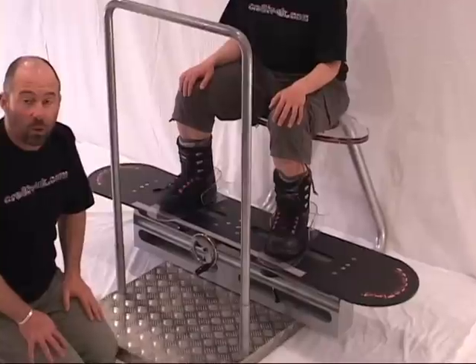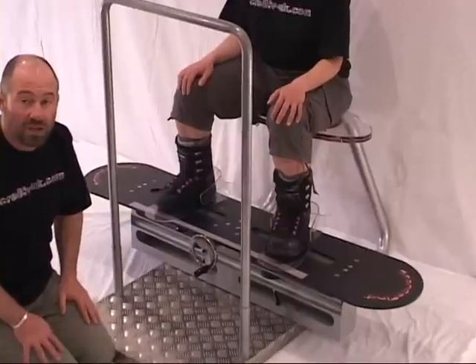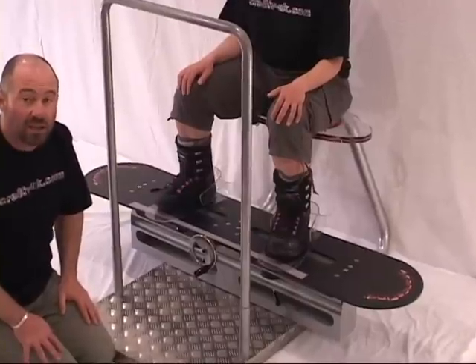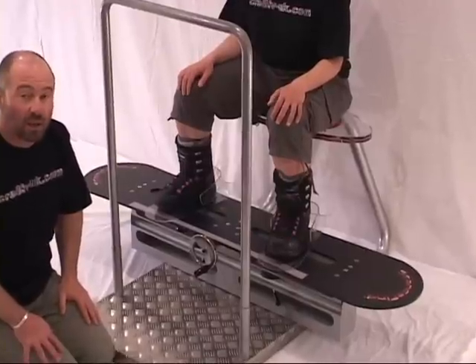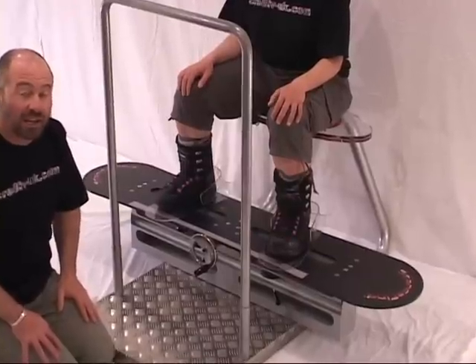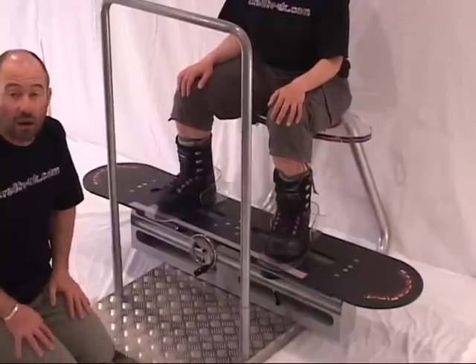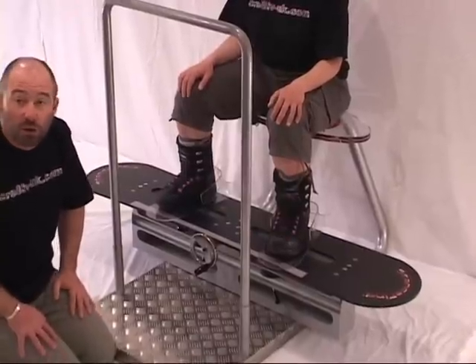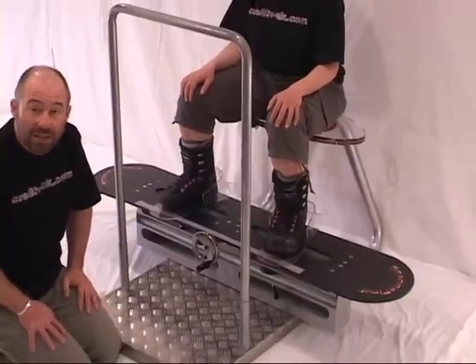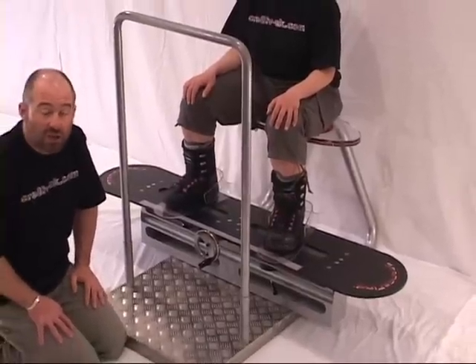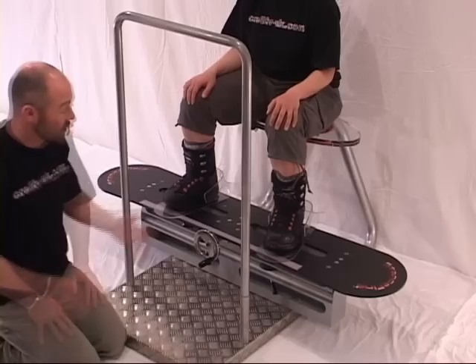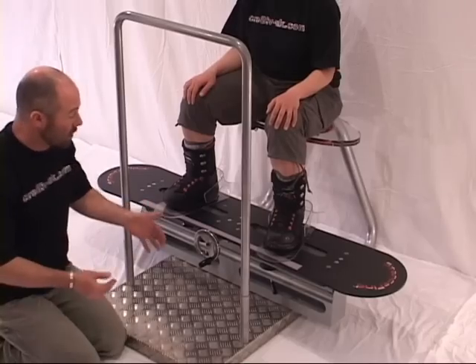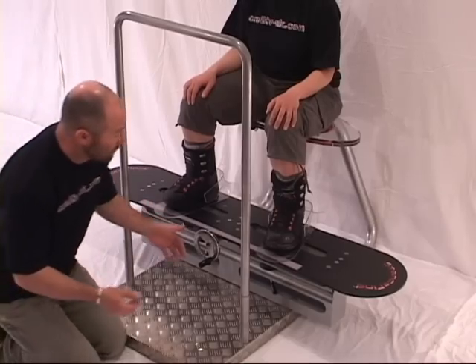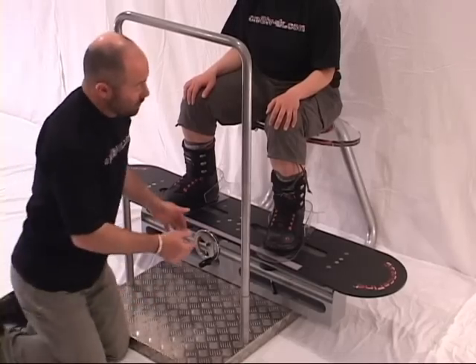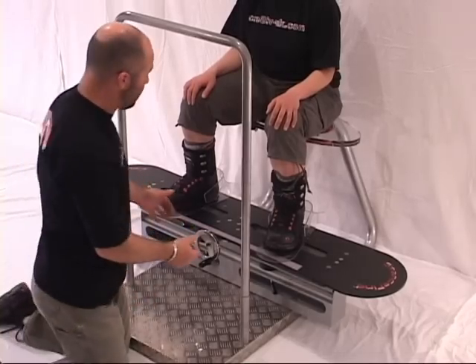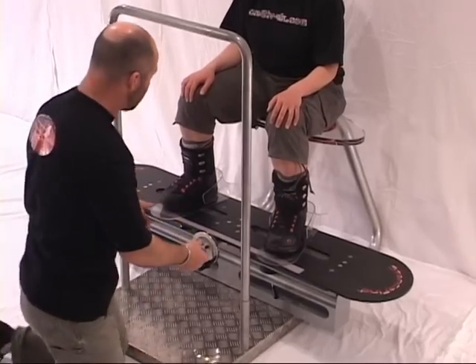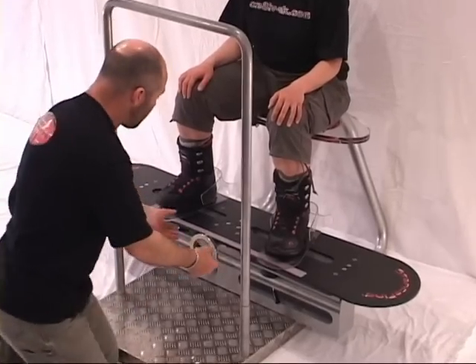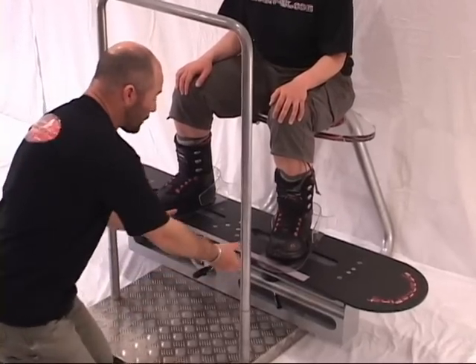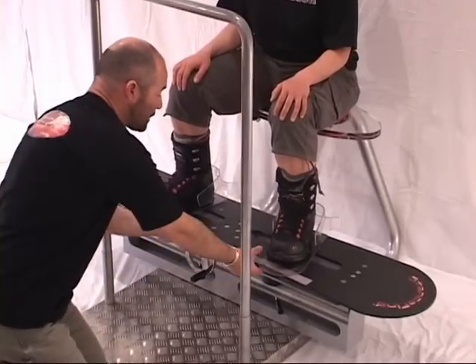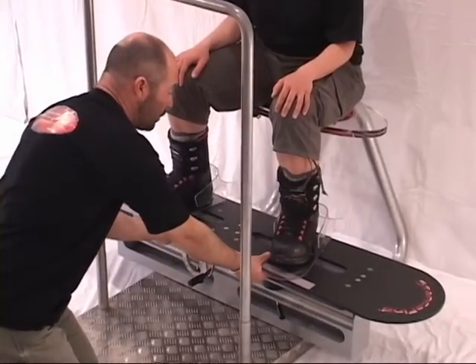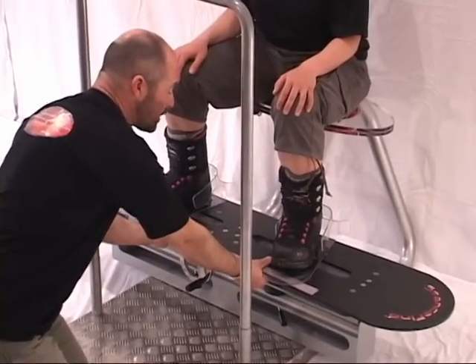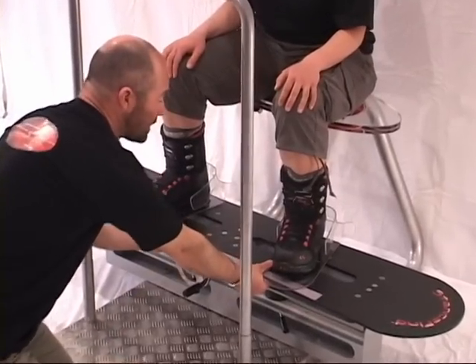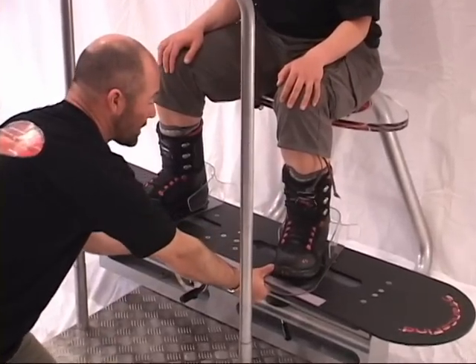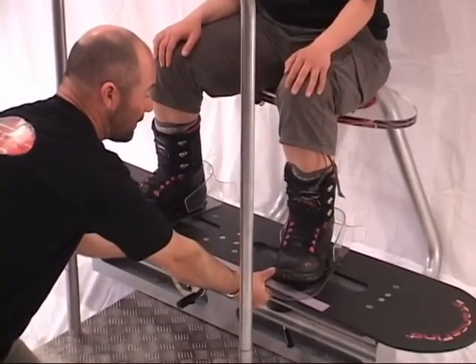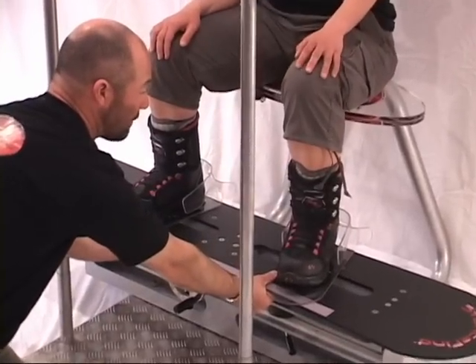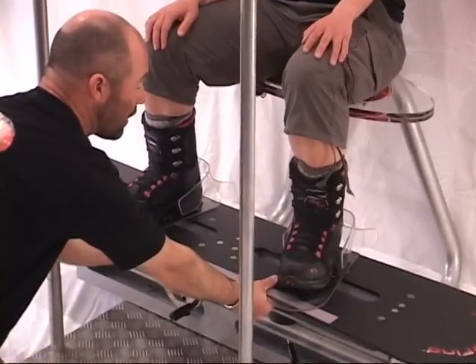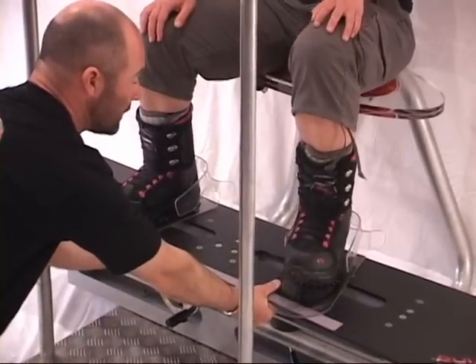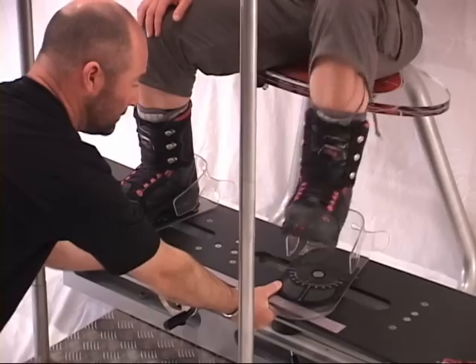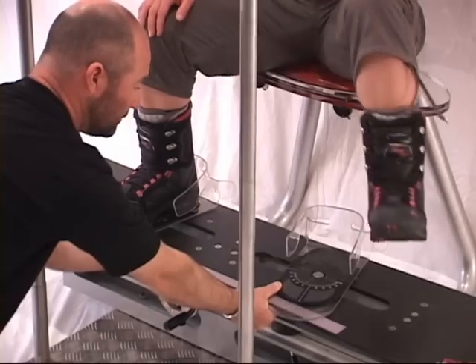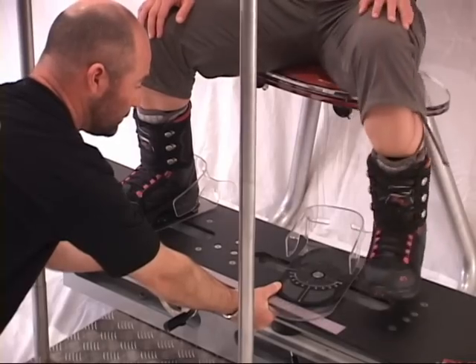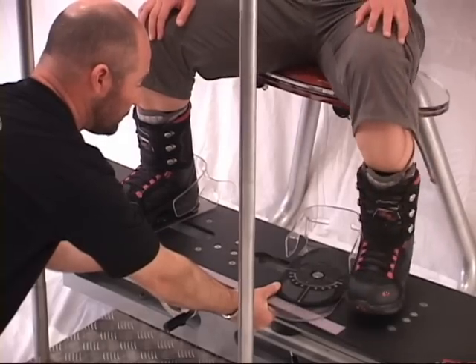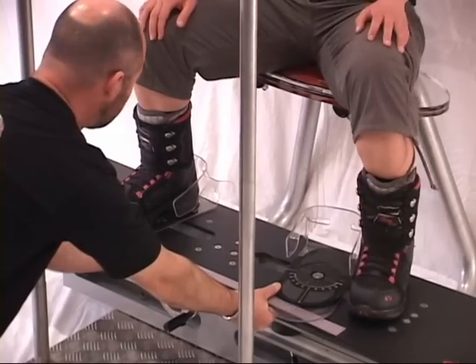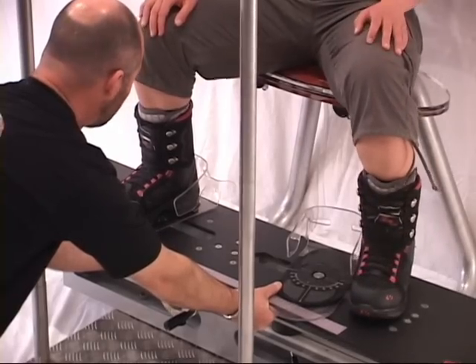Simply by using your thumbs, I'm going to hold on to the plates, and Raina is going to lift her feet off right here.